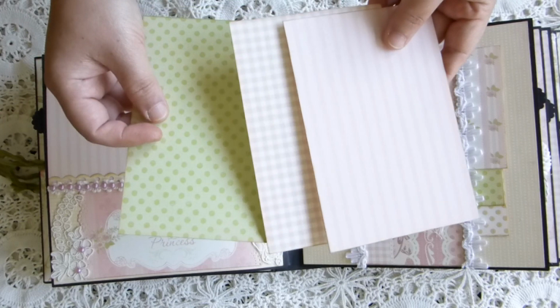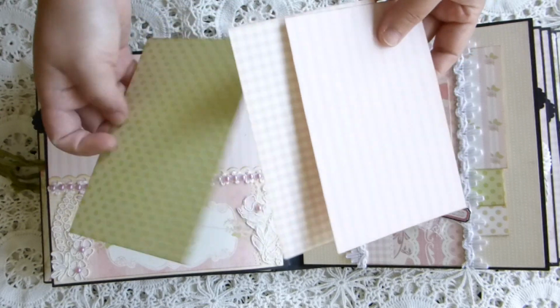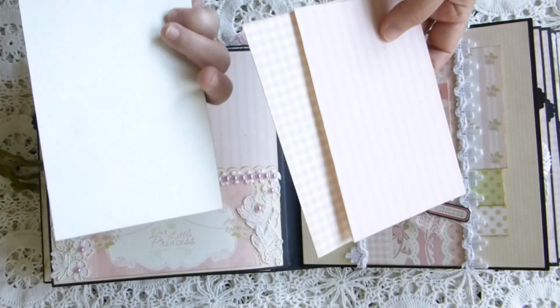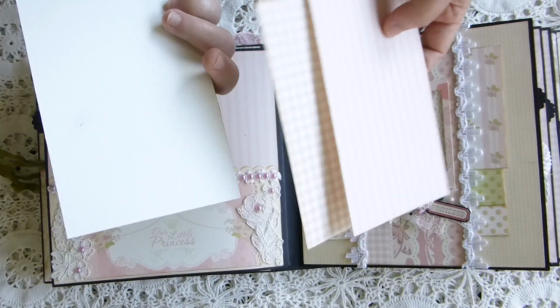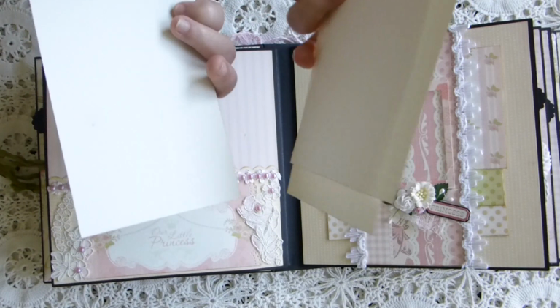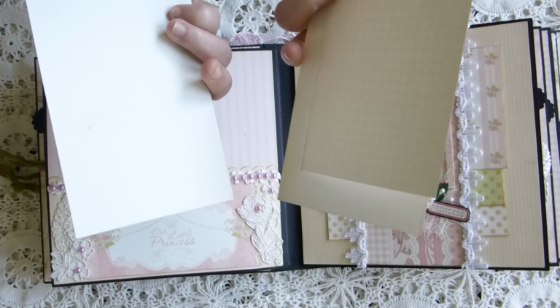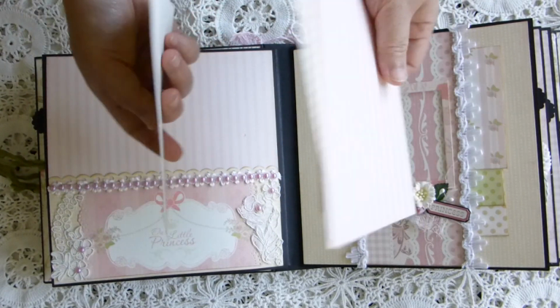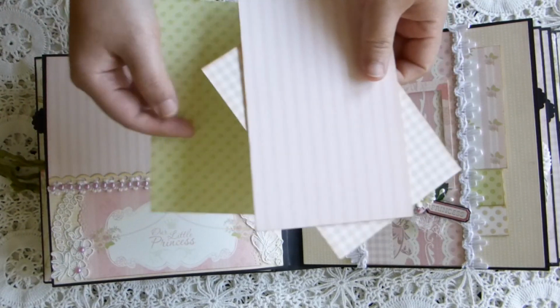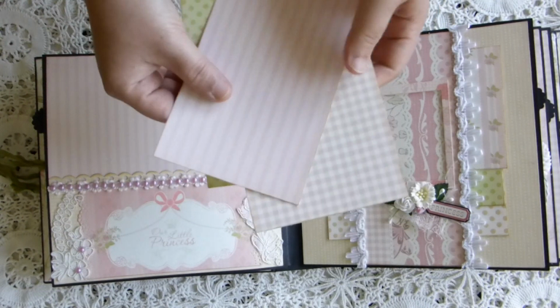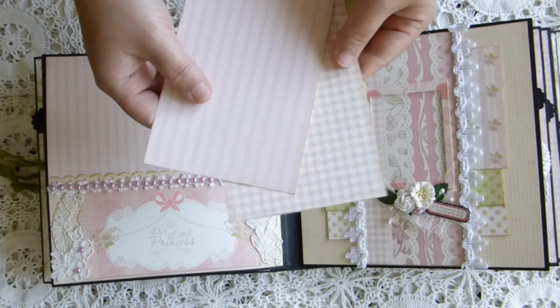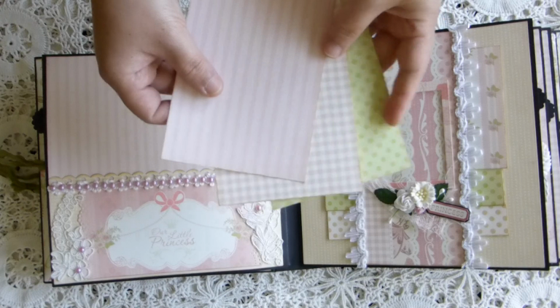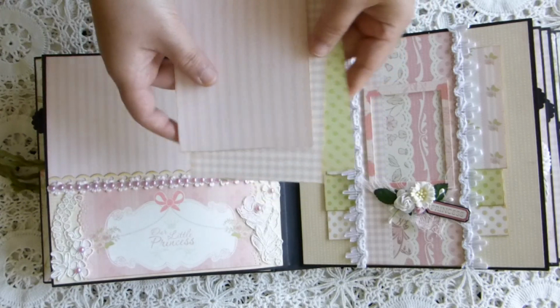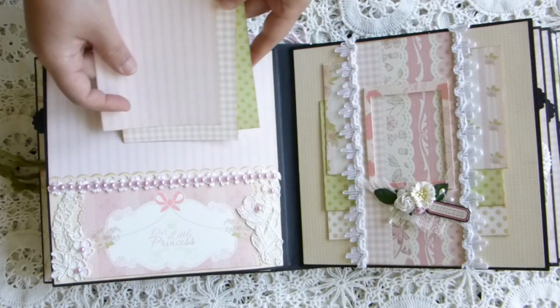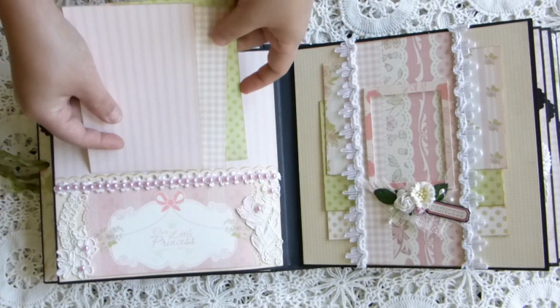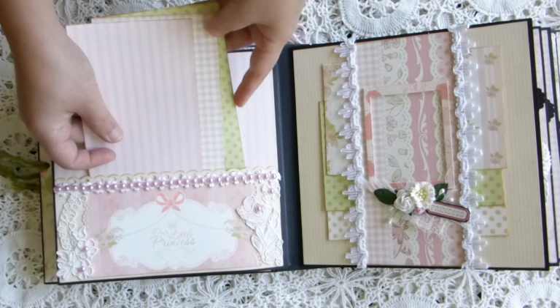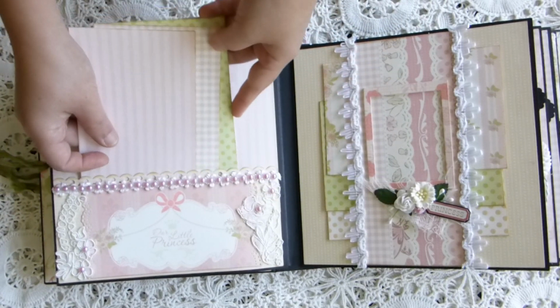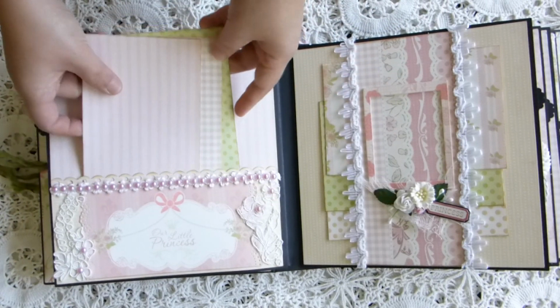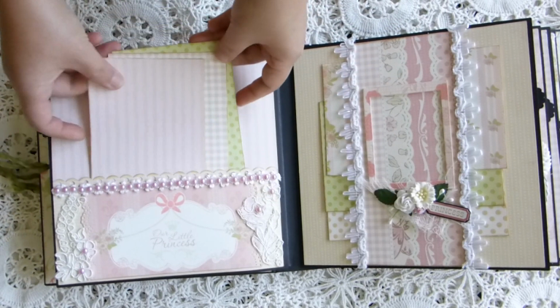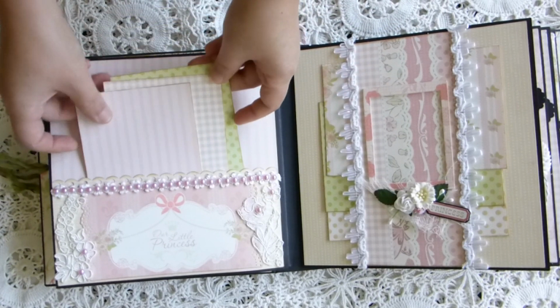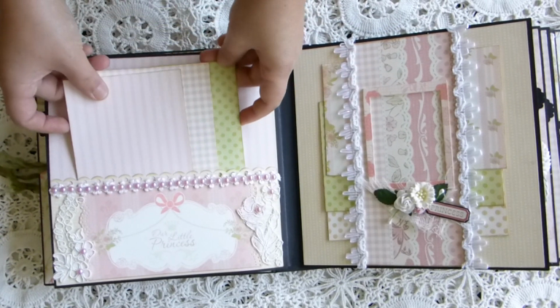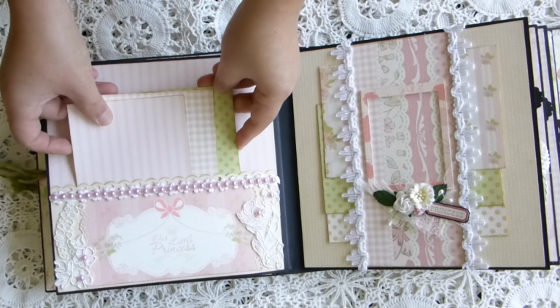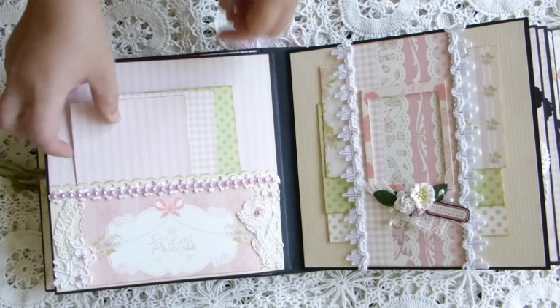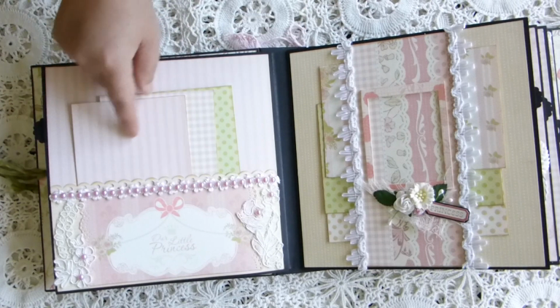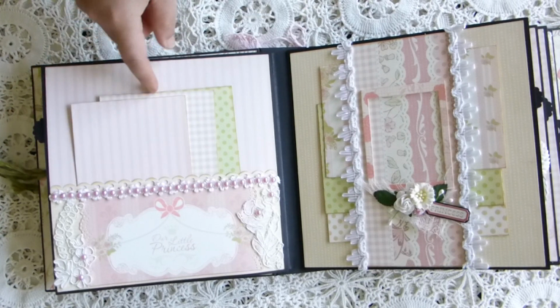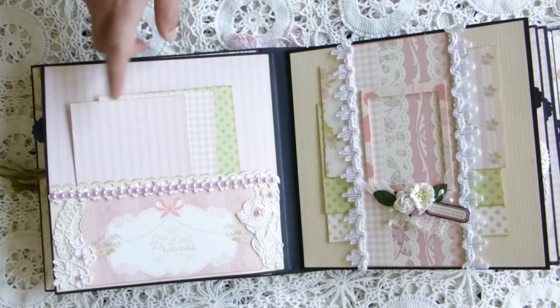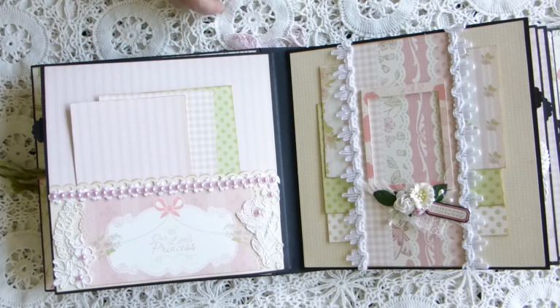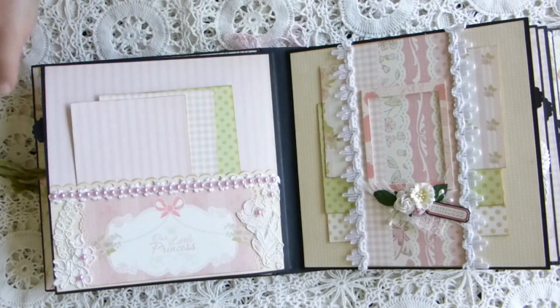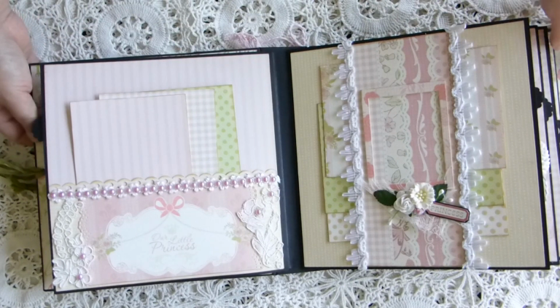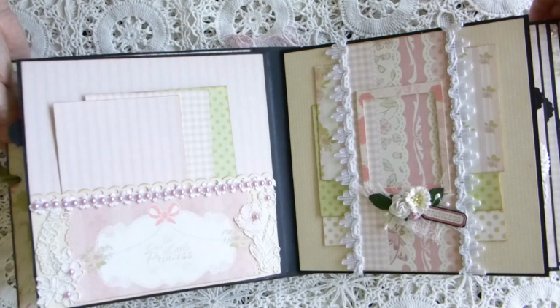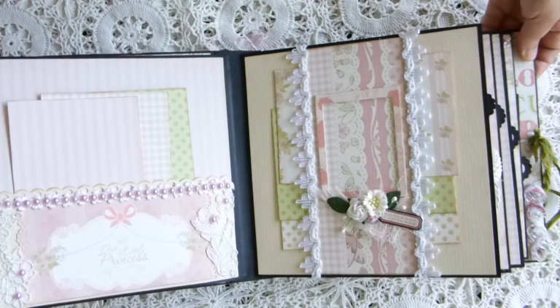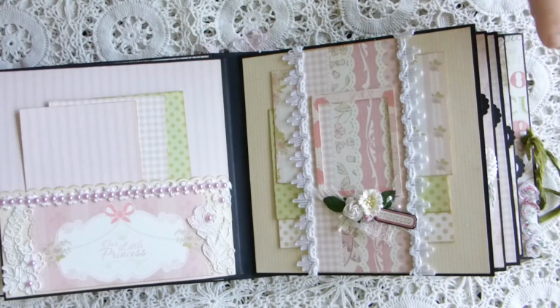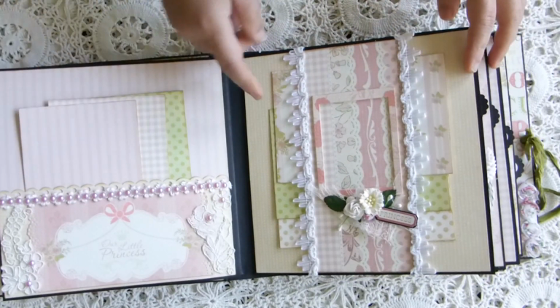I didn't back it up with any cardstock because it's already thick, so I left it like that and they can put pictures on both sides. And here is a belly band.